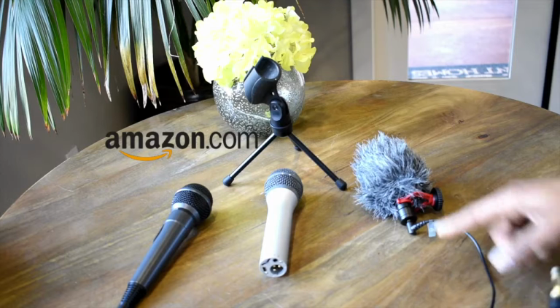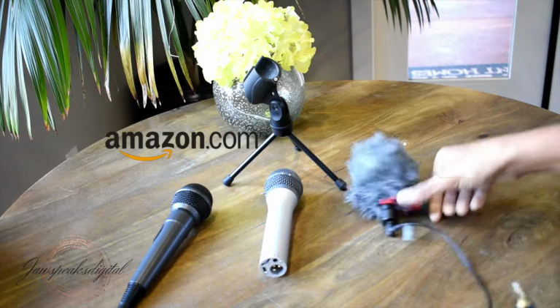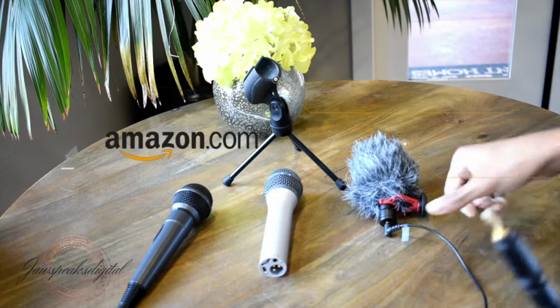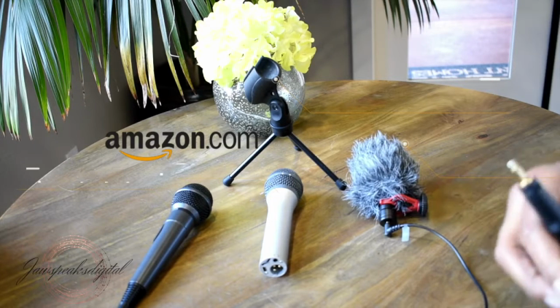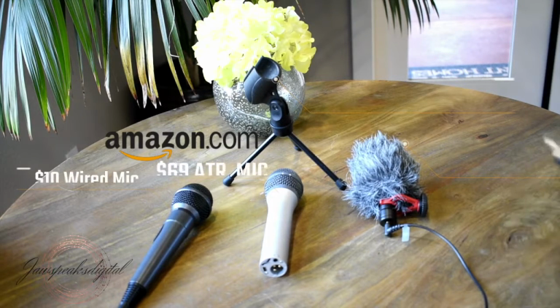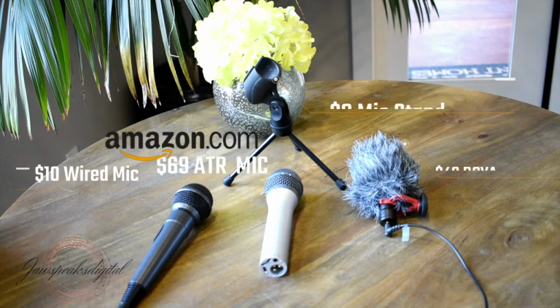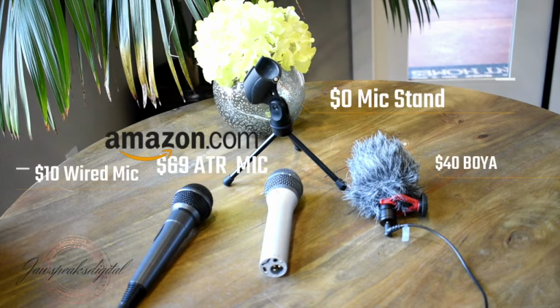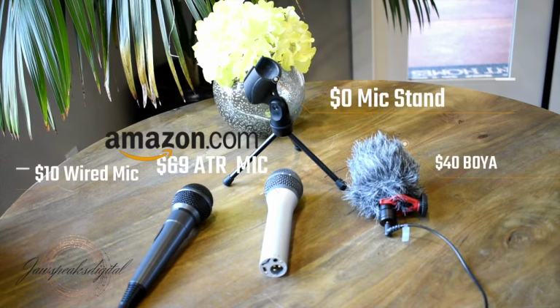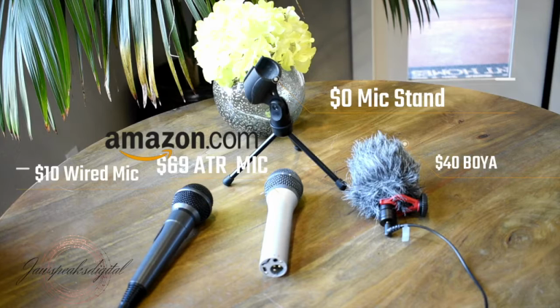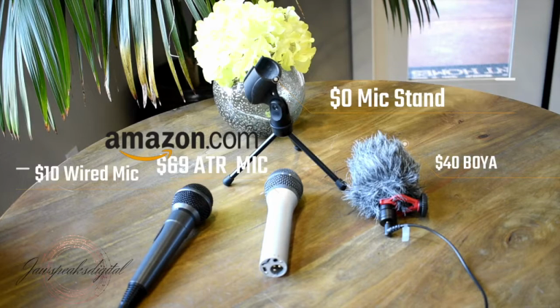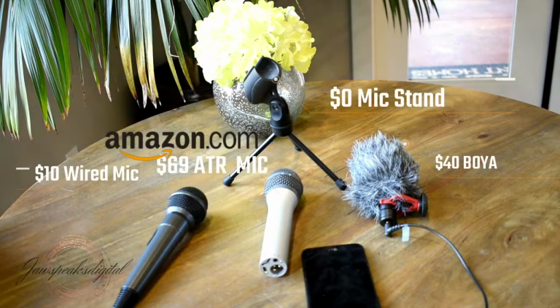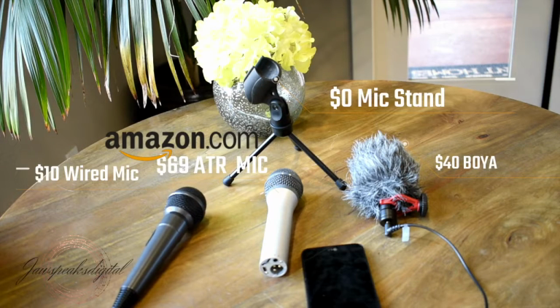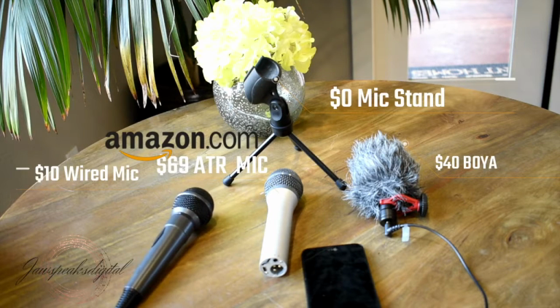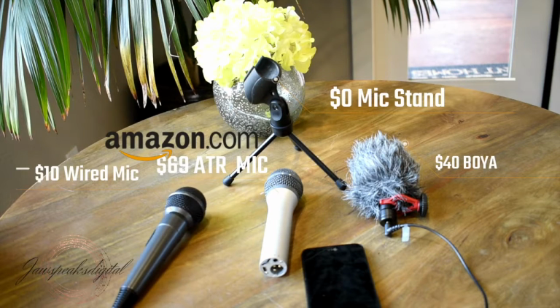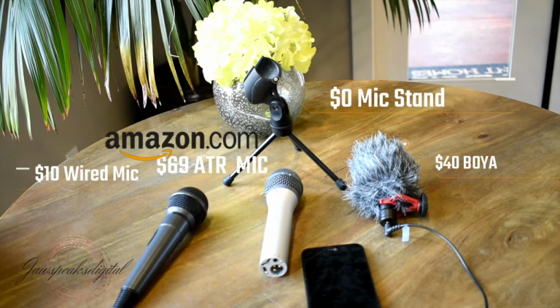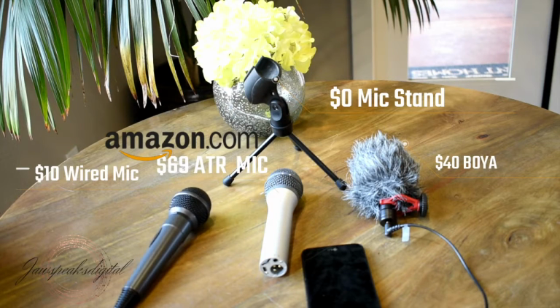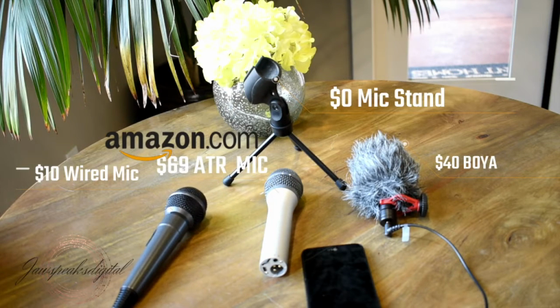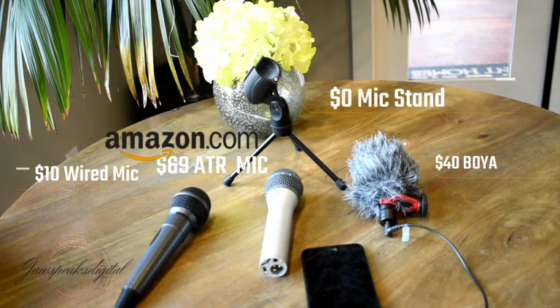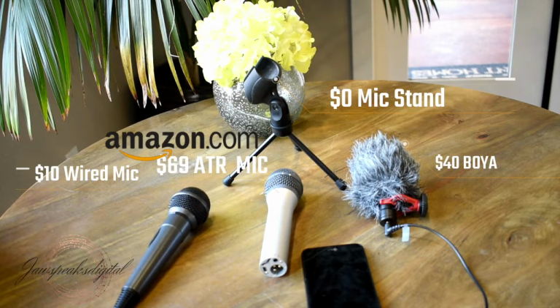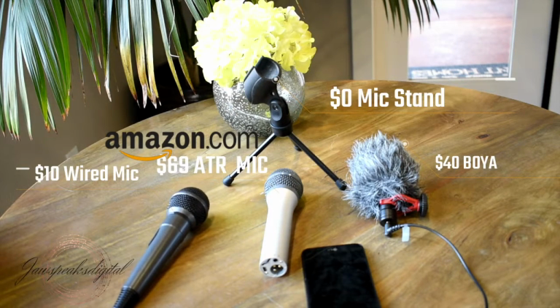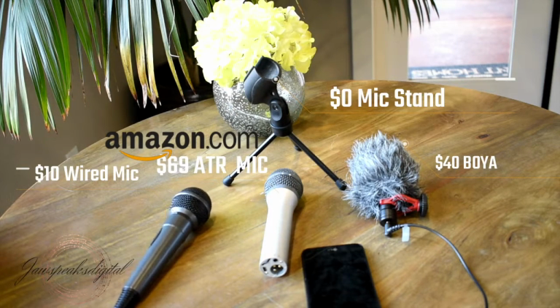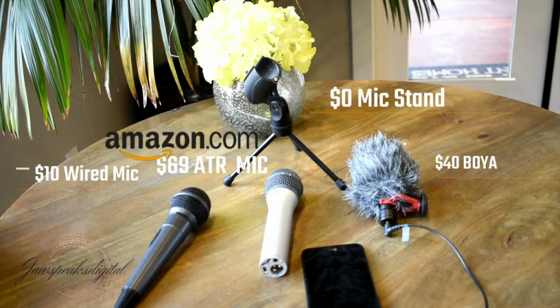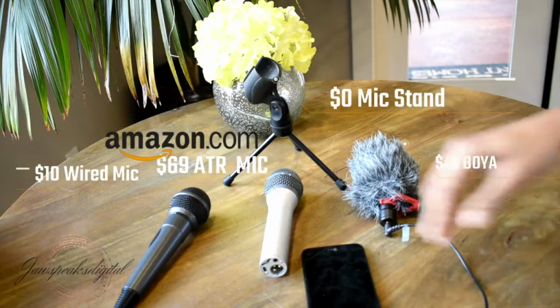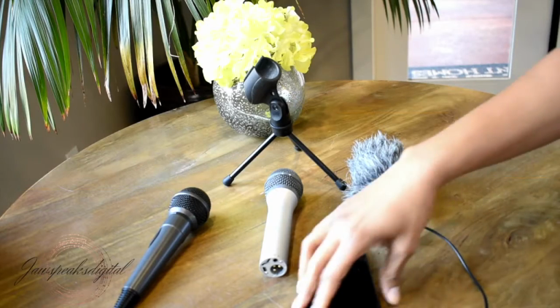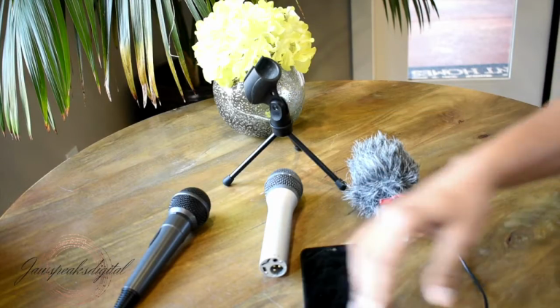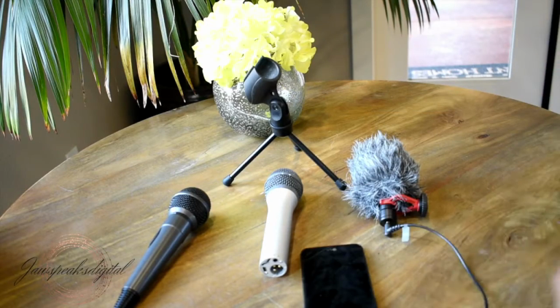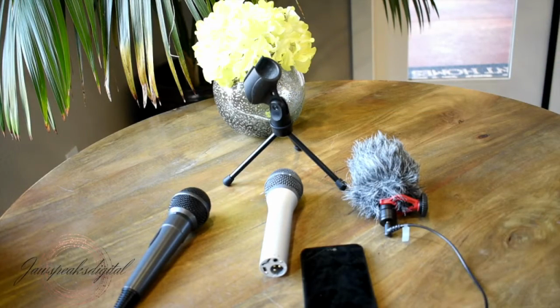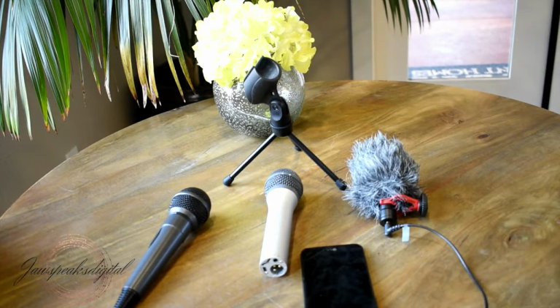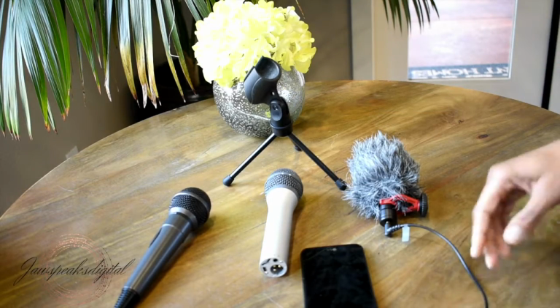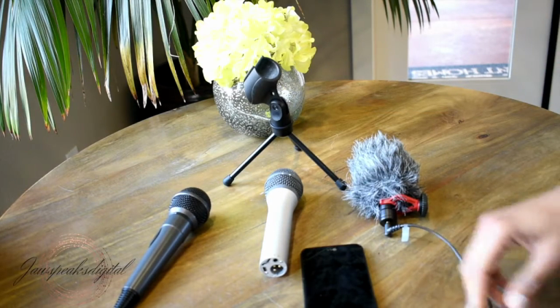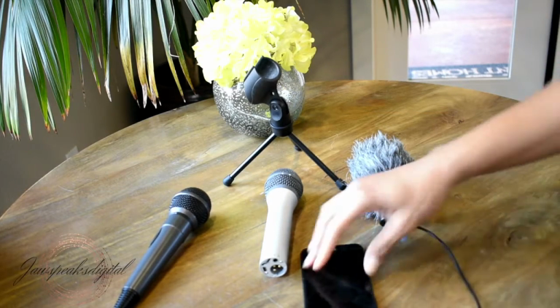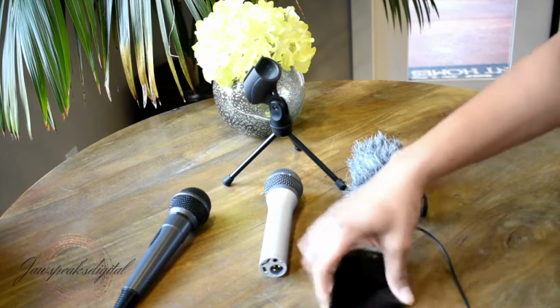Hey you guys, it's Jessica here once again with a quick and easy way that you can conduct interviews by utilizing your phone and a microphone. So we have our microphone, ATR, and our Baya — I believe it's called — microphone.